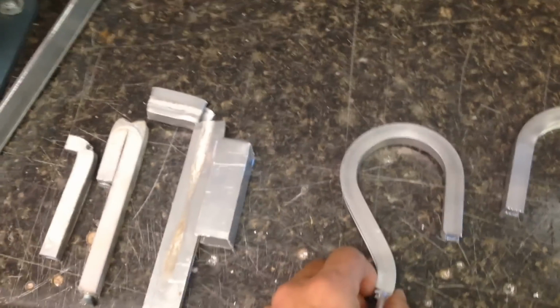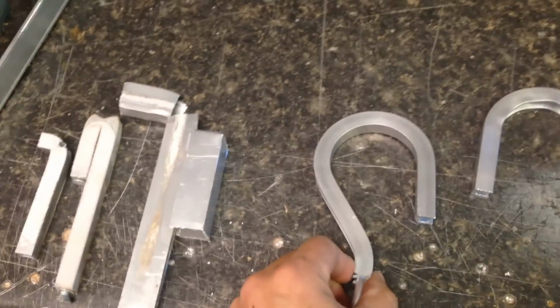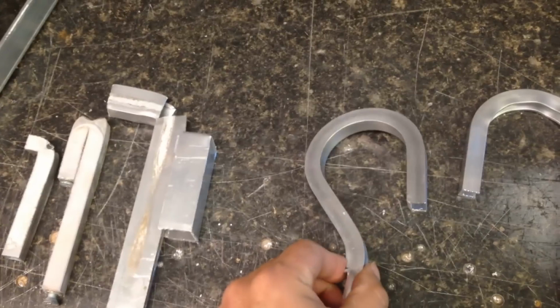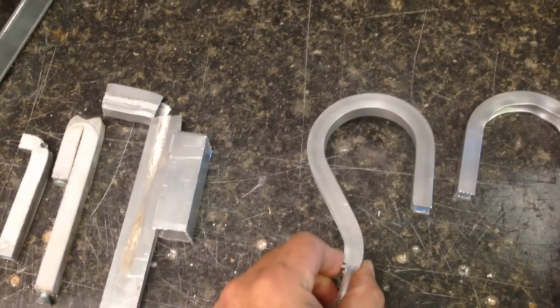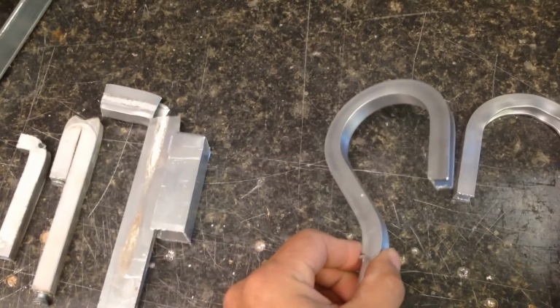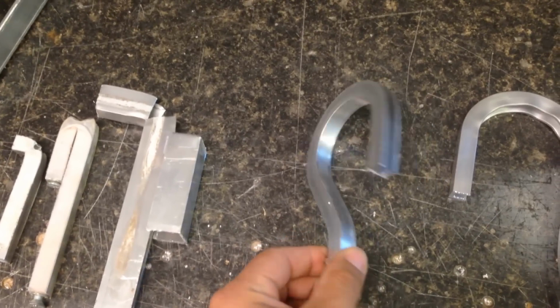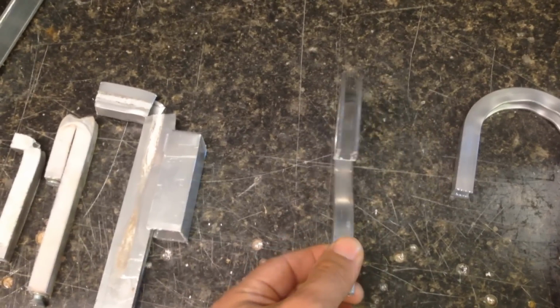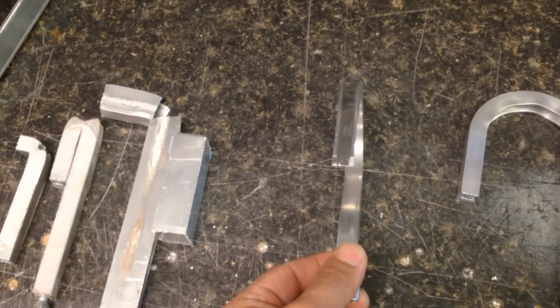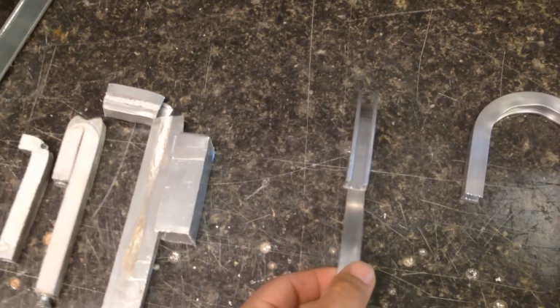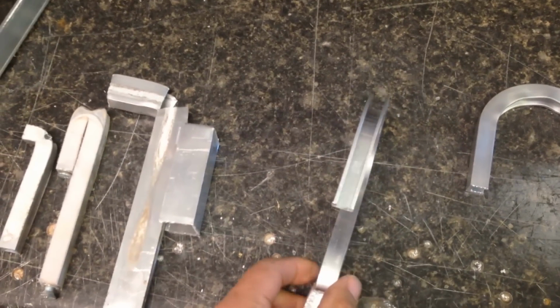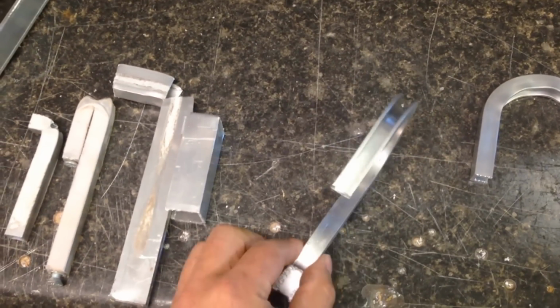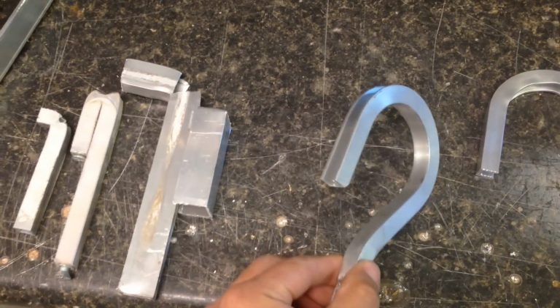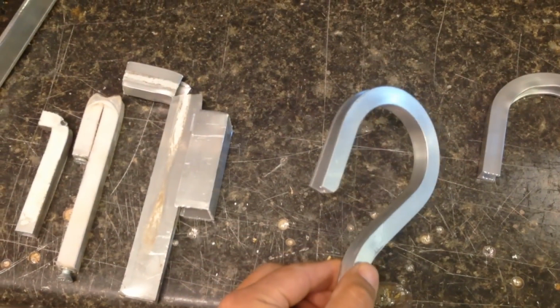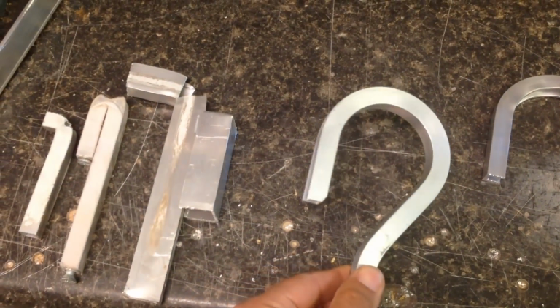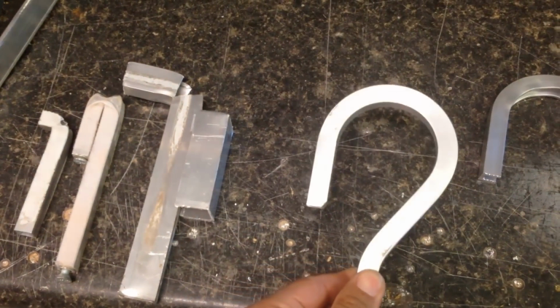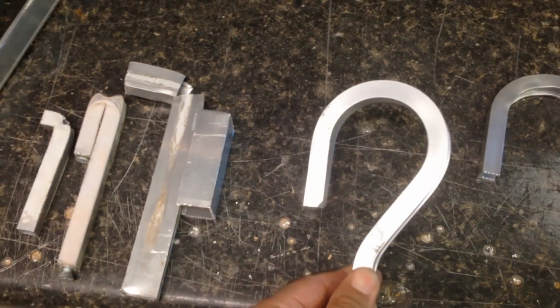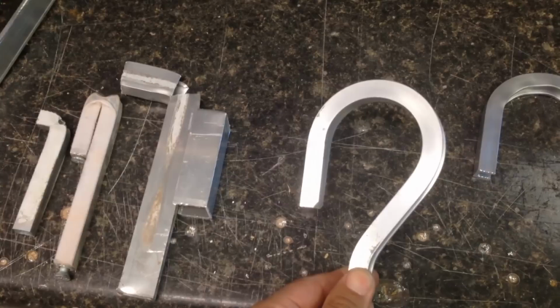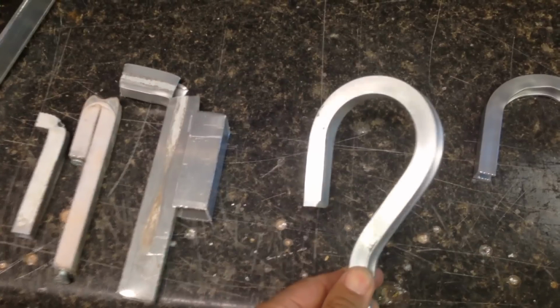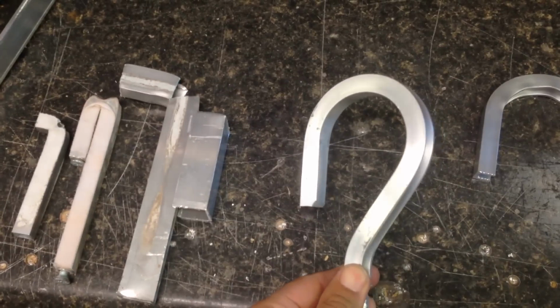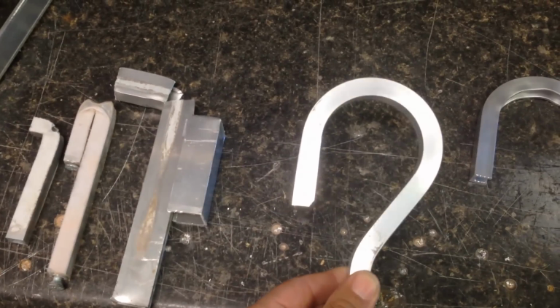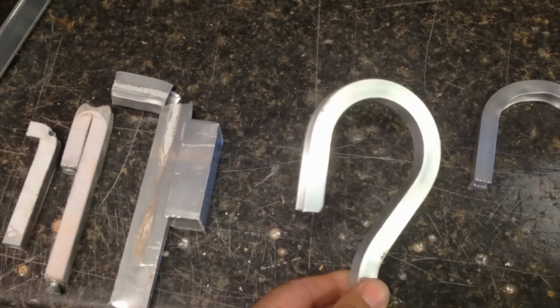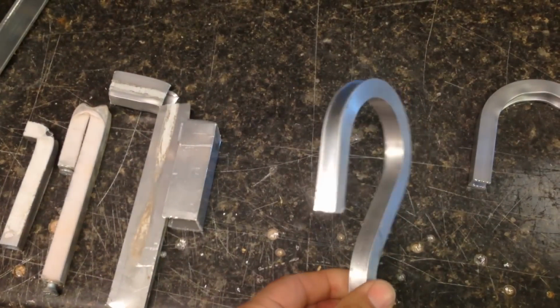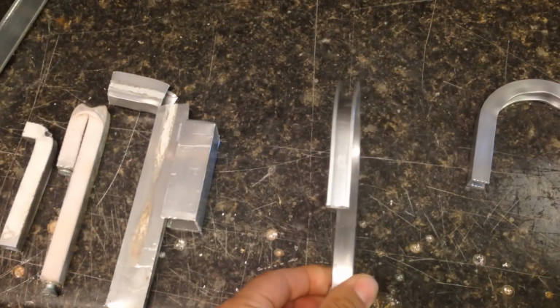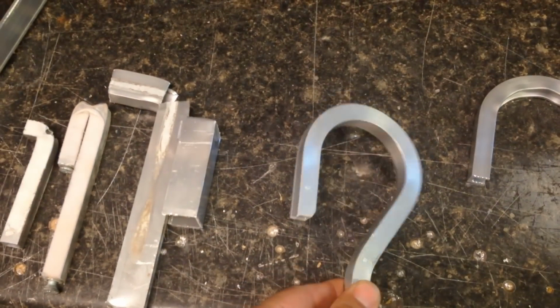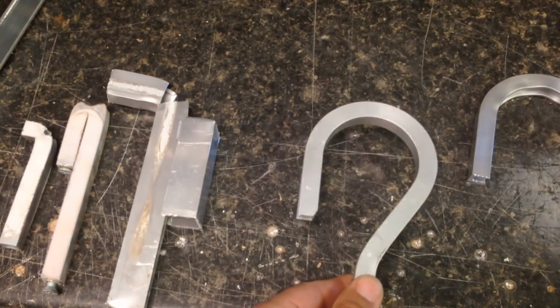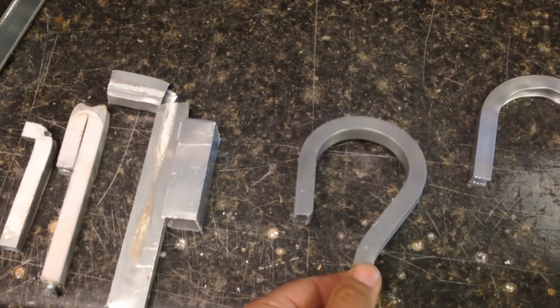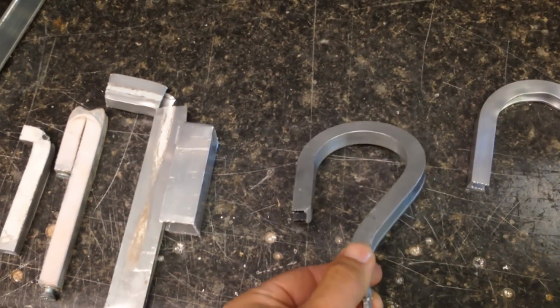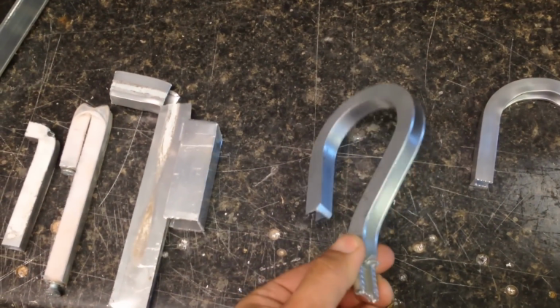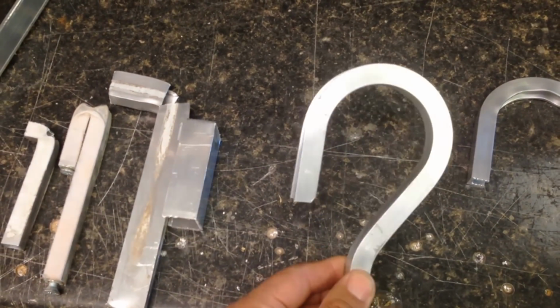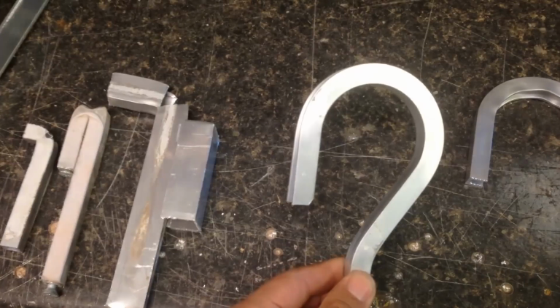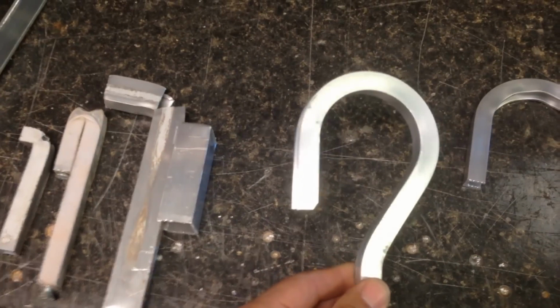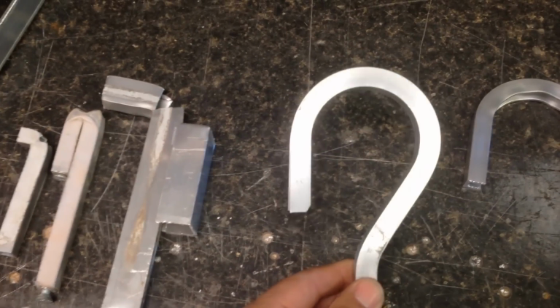I thought: instead of trying tube, why not try channel? Channel has 3 sides instead of 4, and it's that 4th side that causes a lot of stress. So I tried inch and a half by inch and a half channel, and it bent really well. This was cold bending.